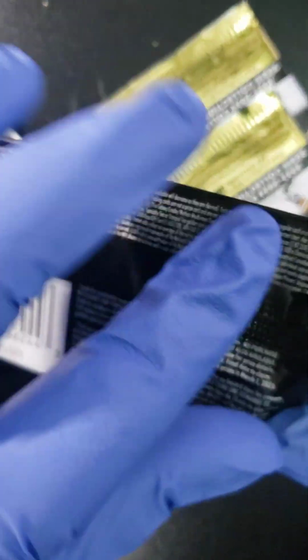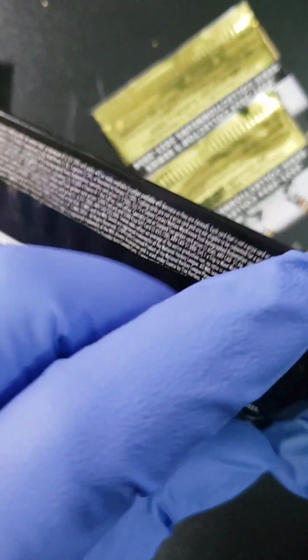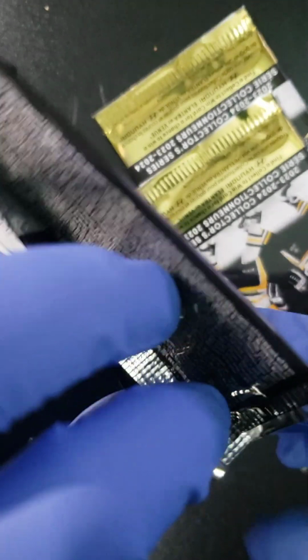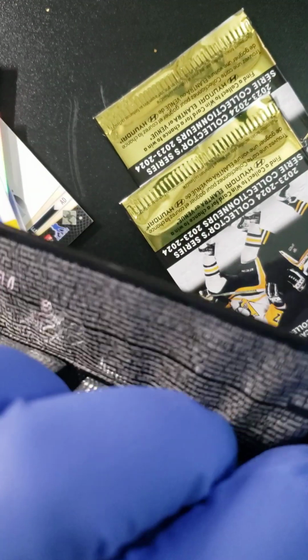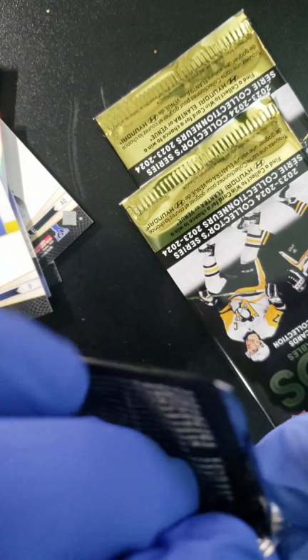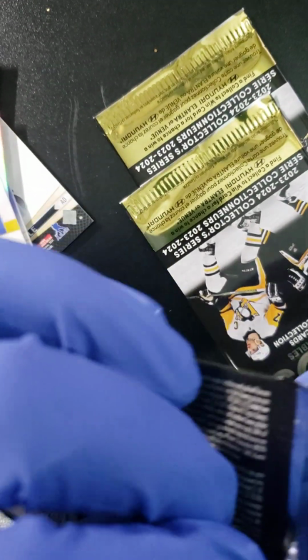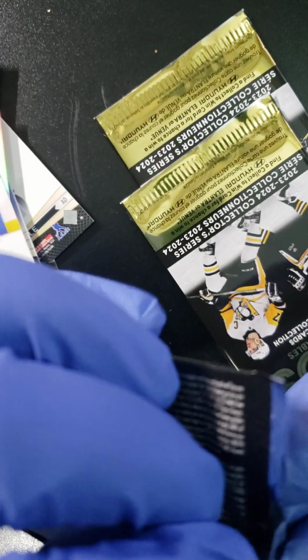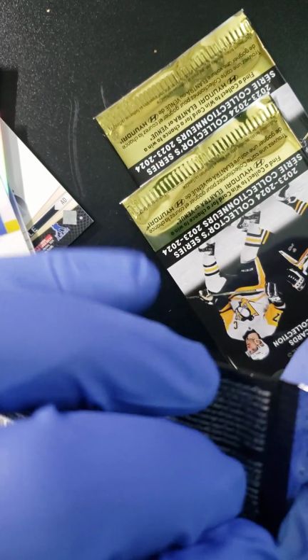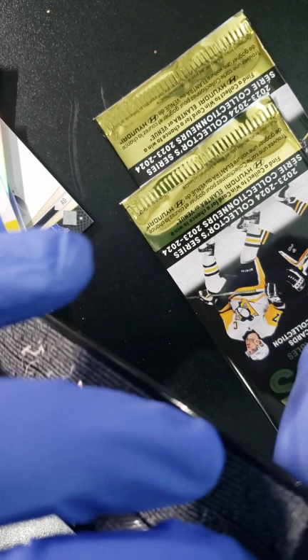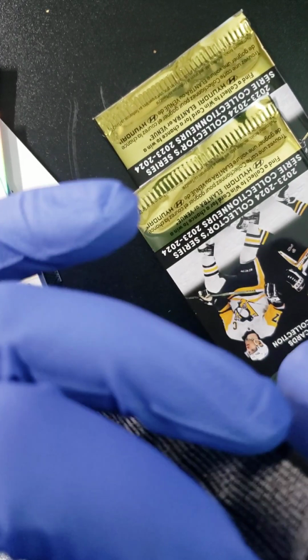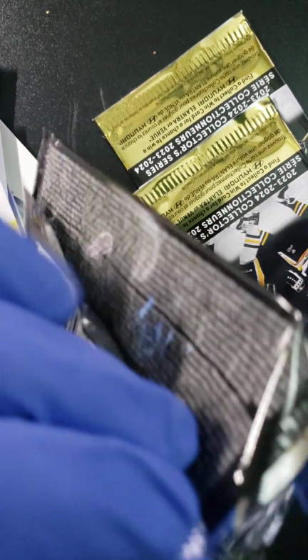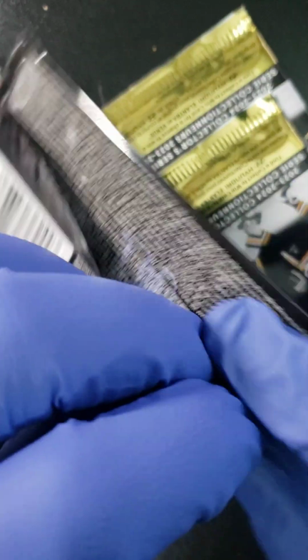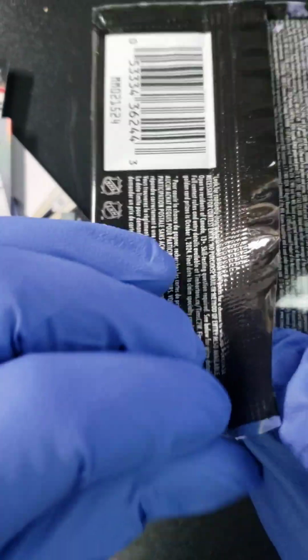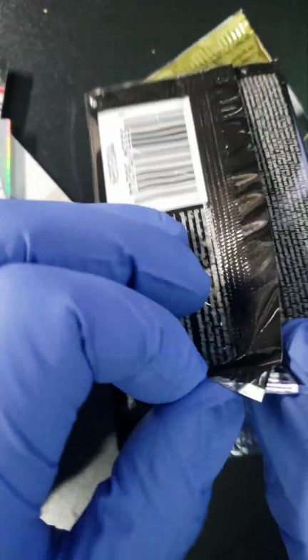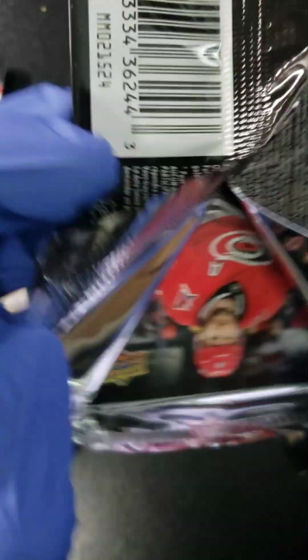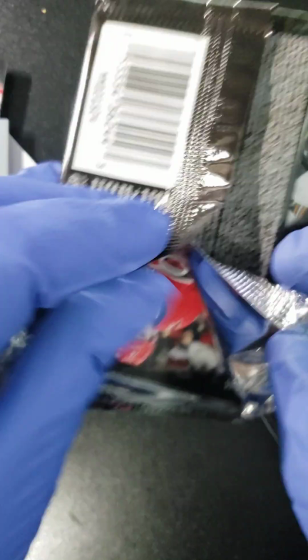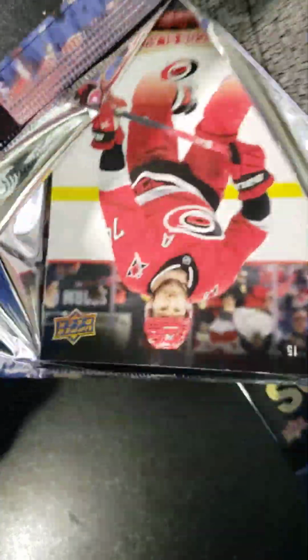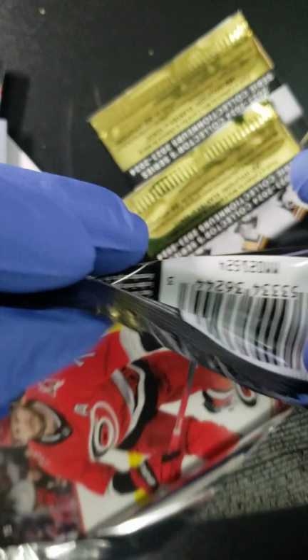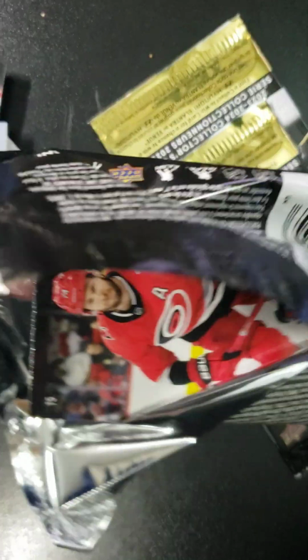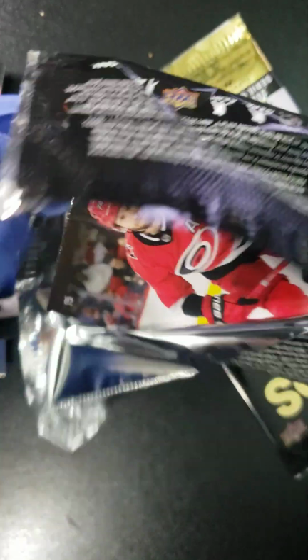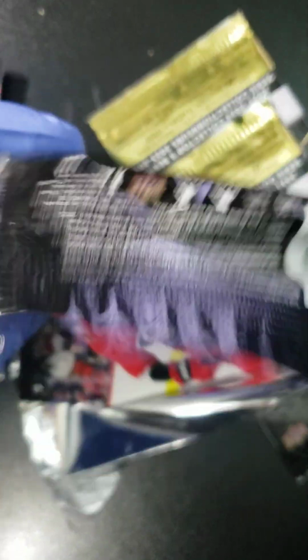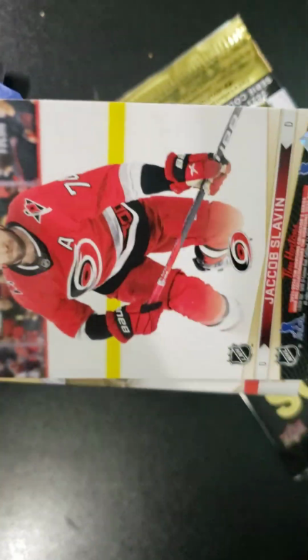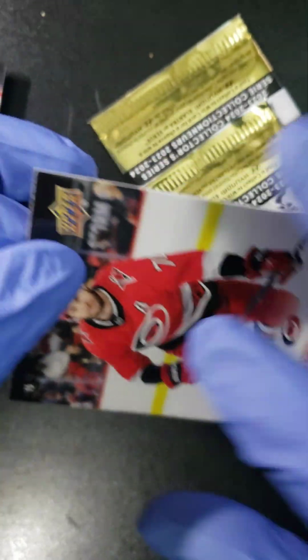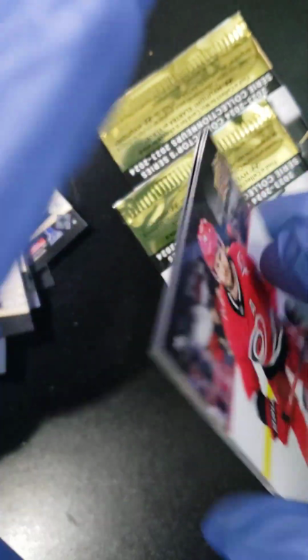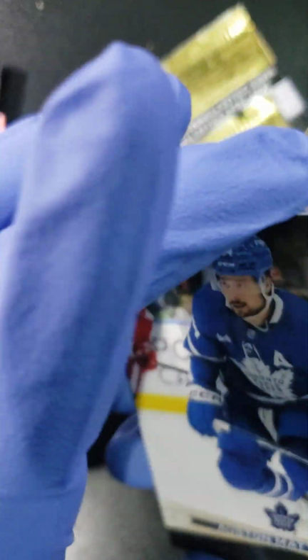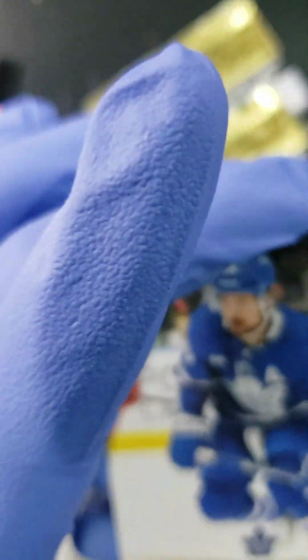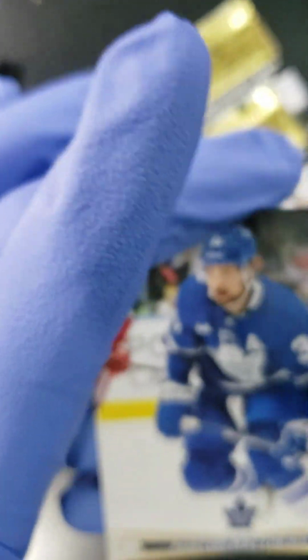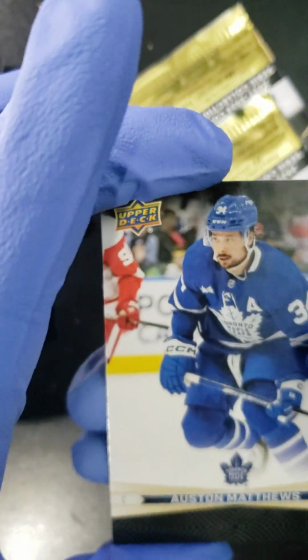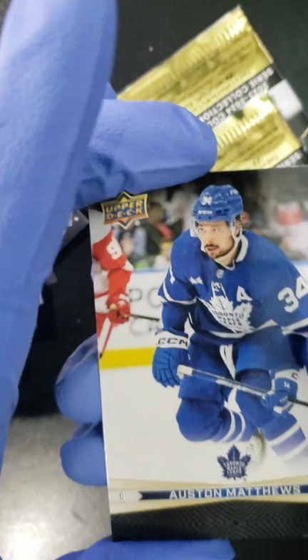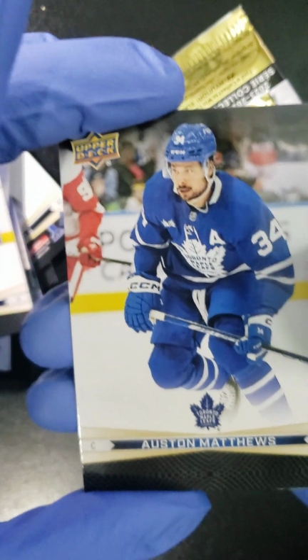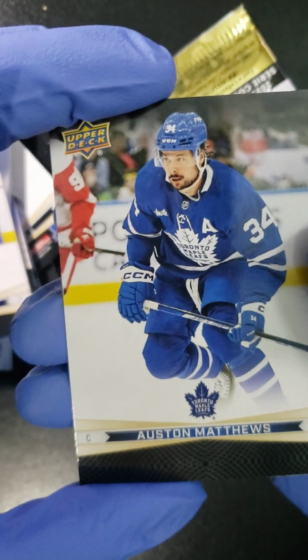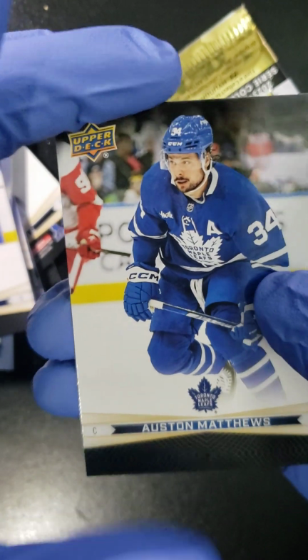Alright, we got three packs to go, folks. There is a Patrick Marleau card in here so I am hoping to score that one. Let's see what happens. I don't know if I'm gonna go with a crazy amount of packs like I did with the last series, but who knows — can we get a gold ticket? We'll see.